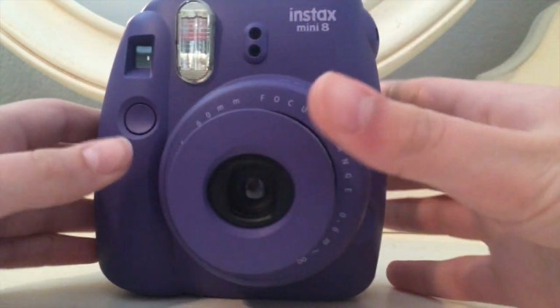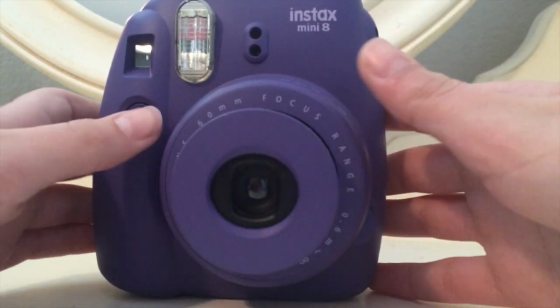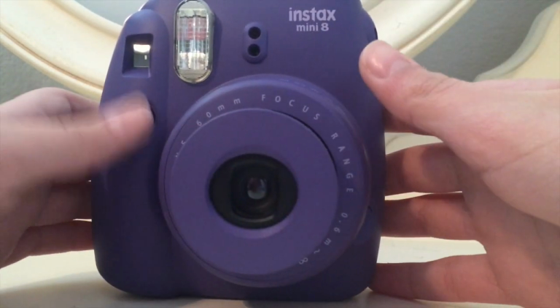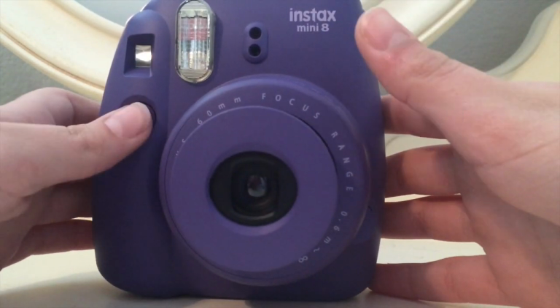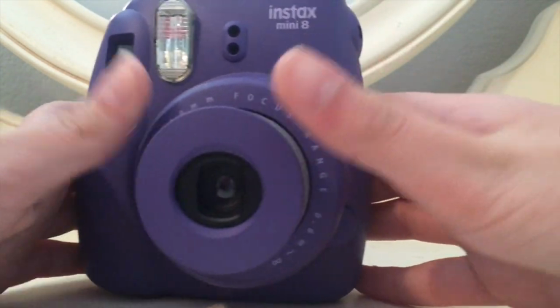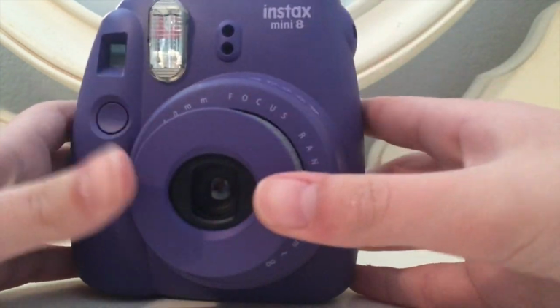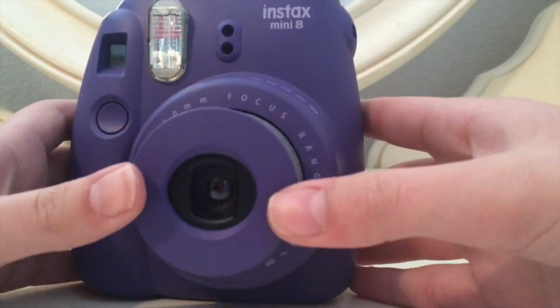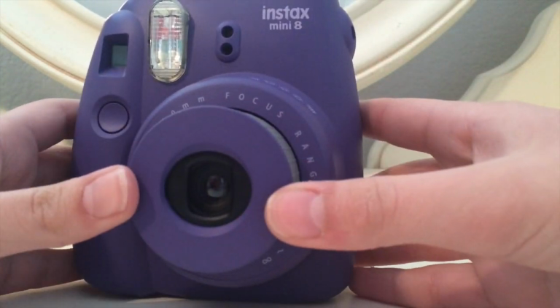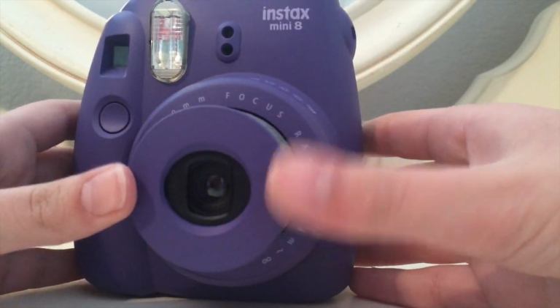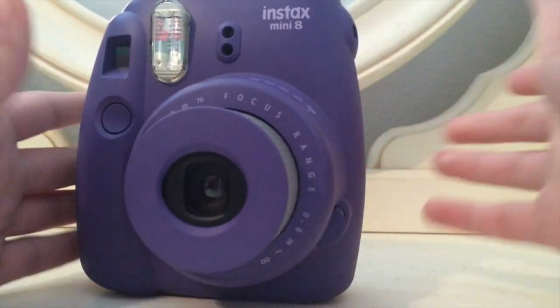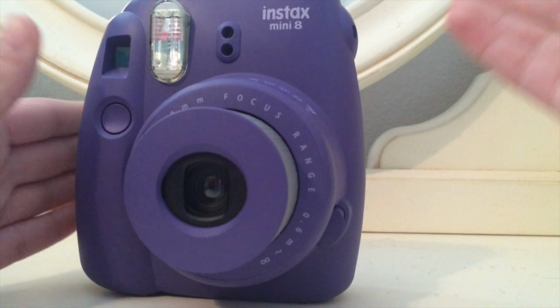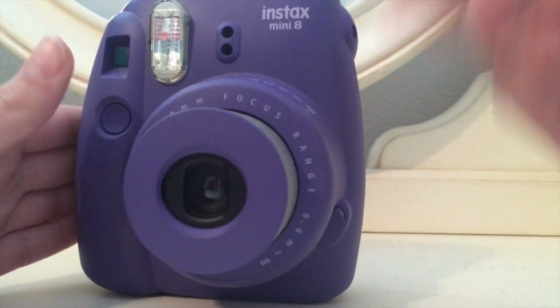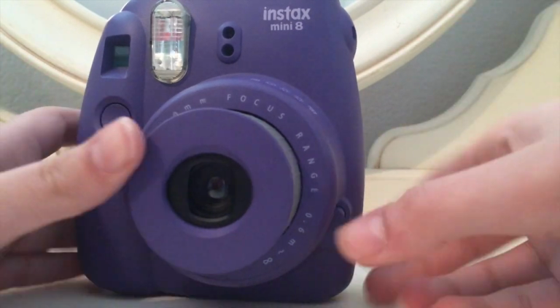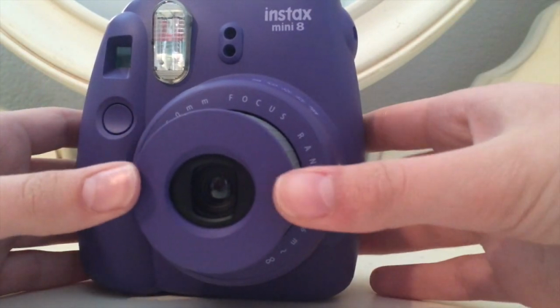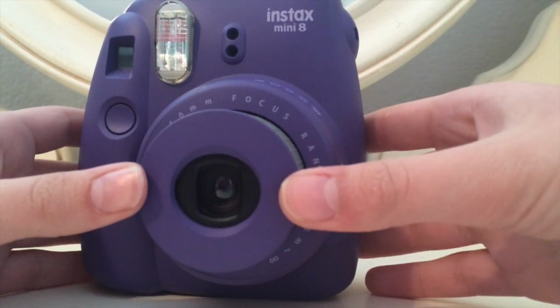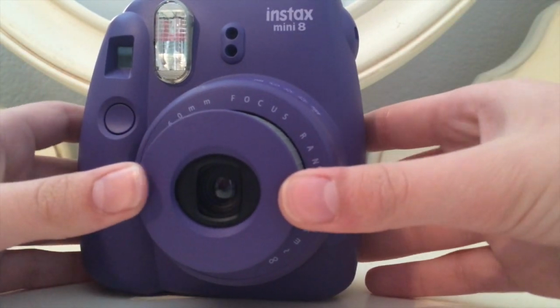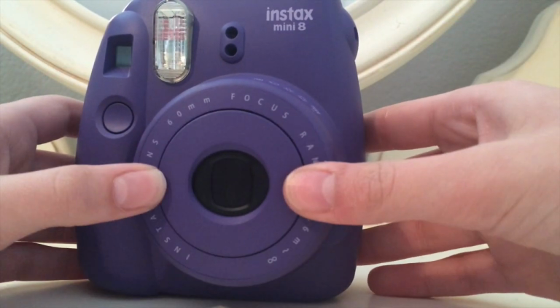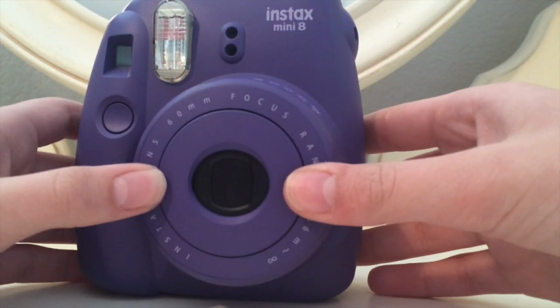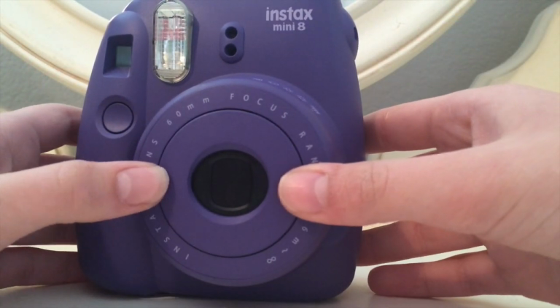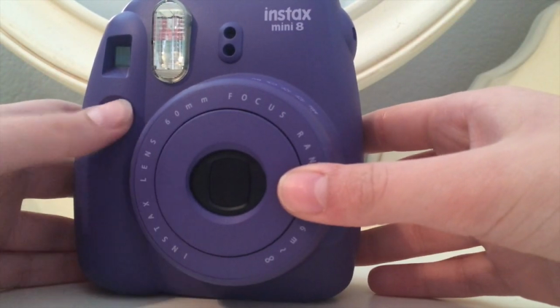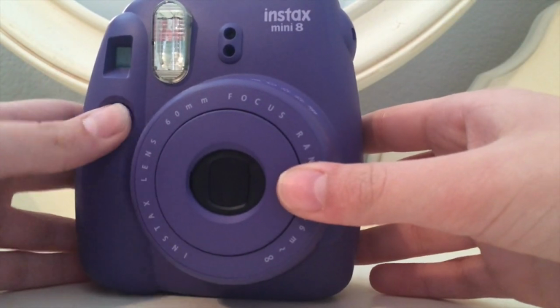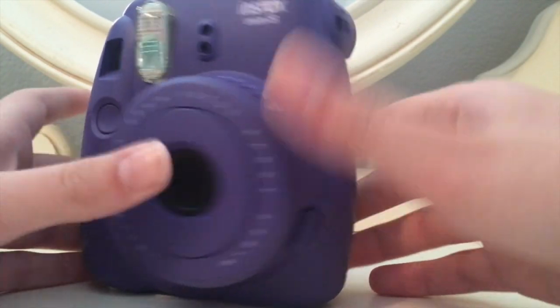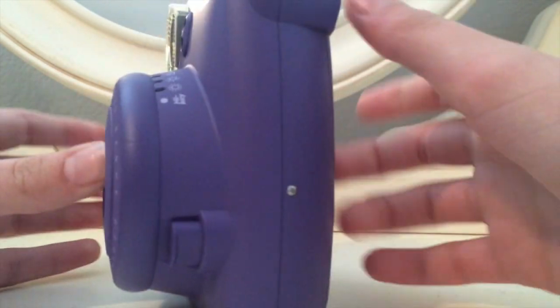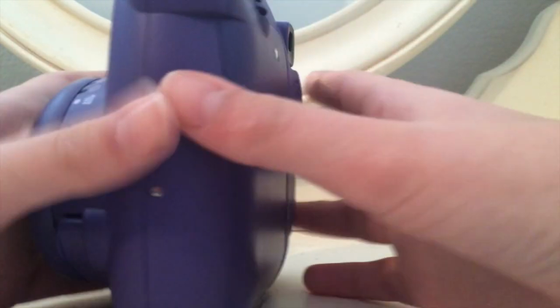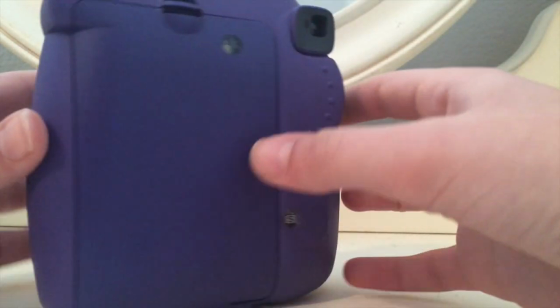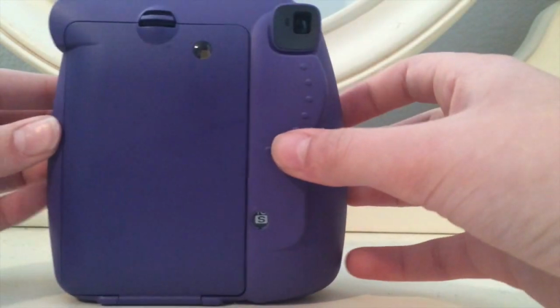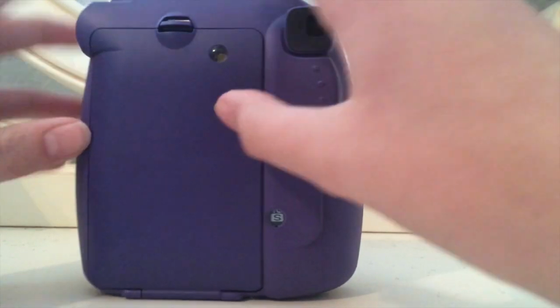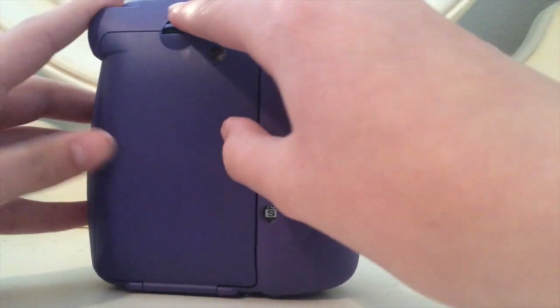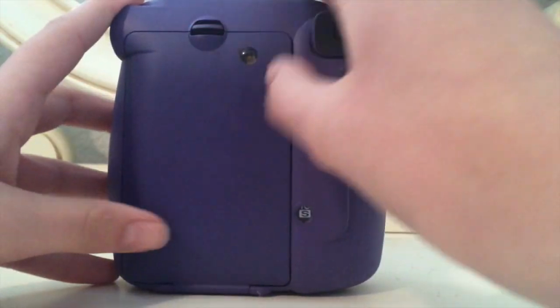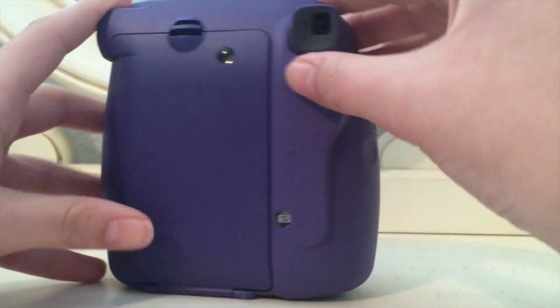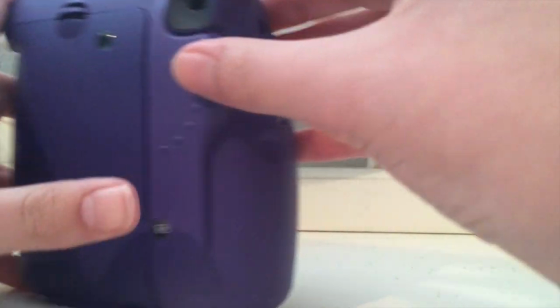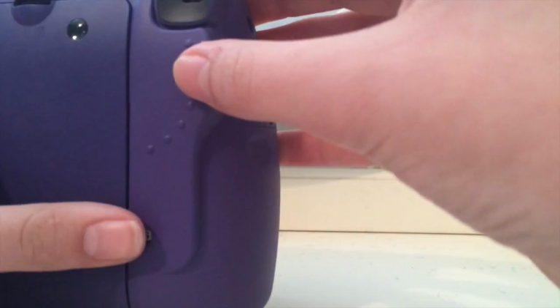Now you can go ahead and take a photo, but I'm not going to take a photo right now because there's nothing really good to take a photo of. And to close it, you just go ahead and push the lens in.